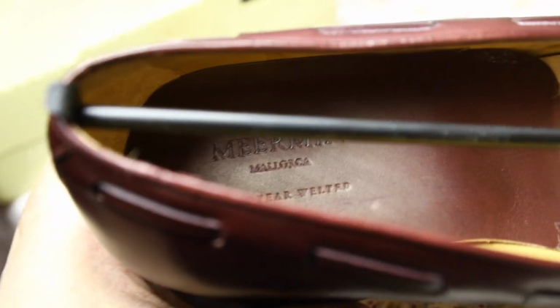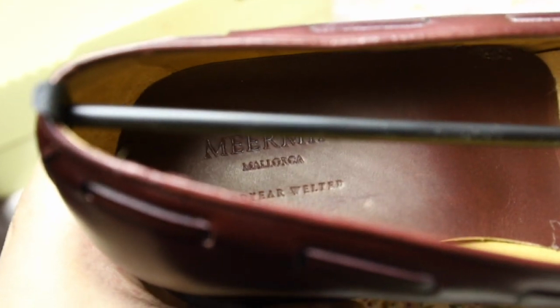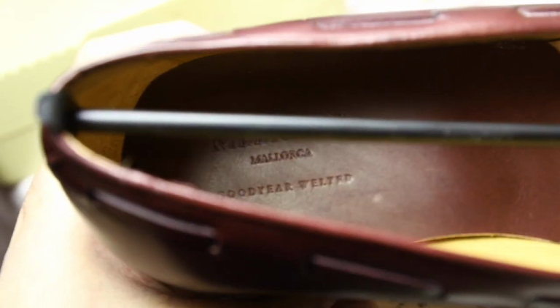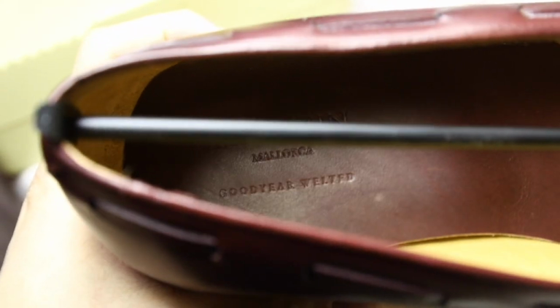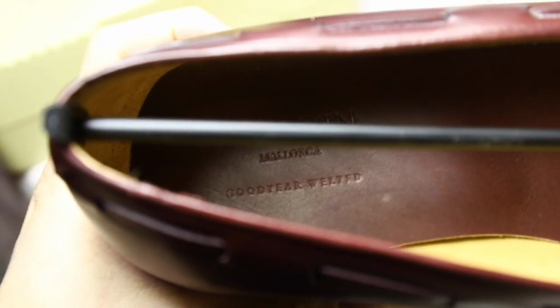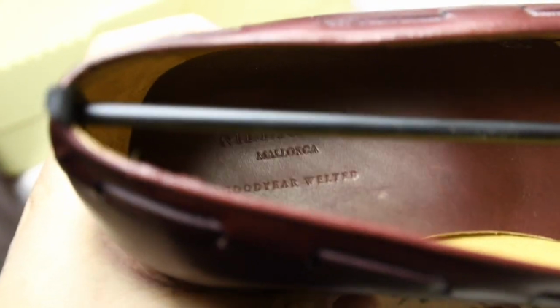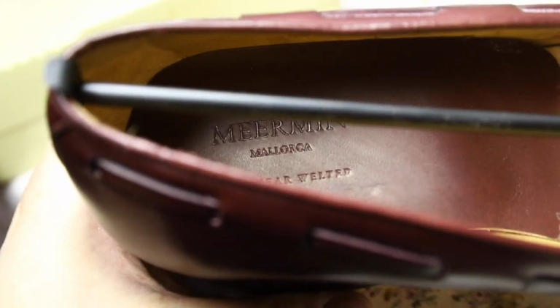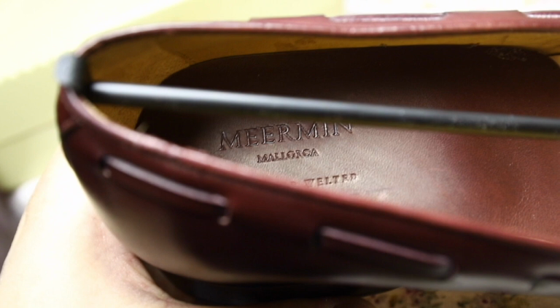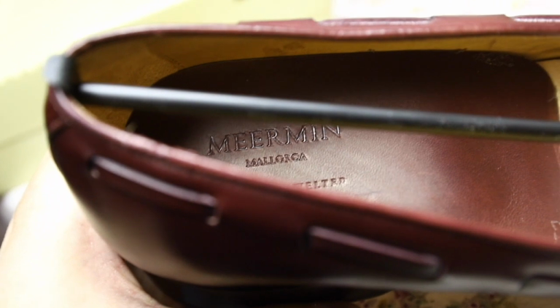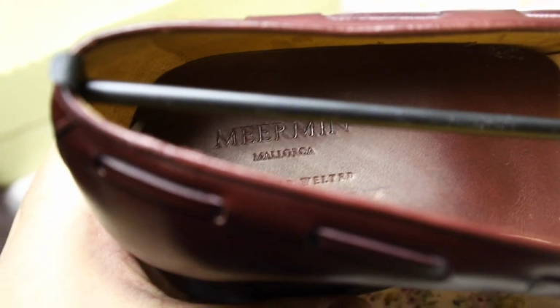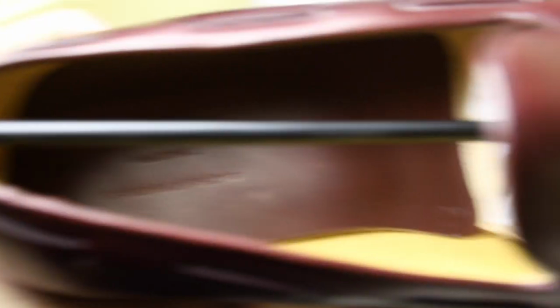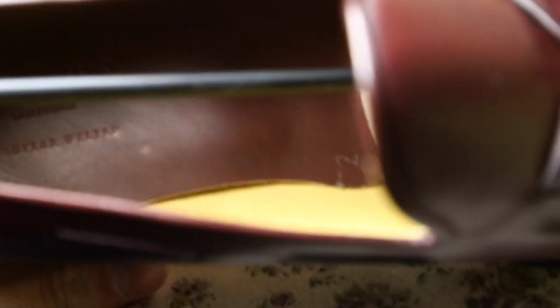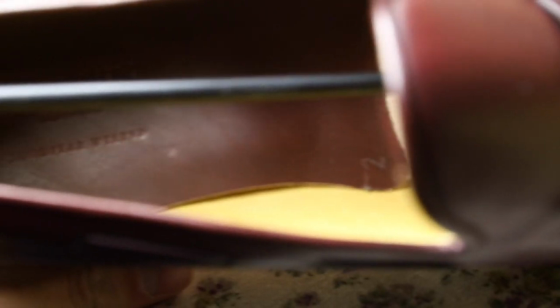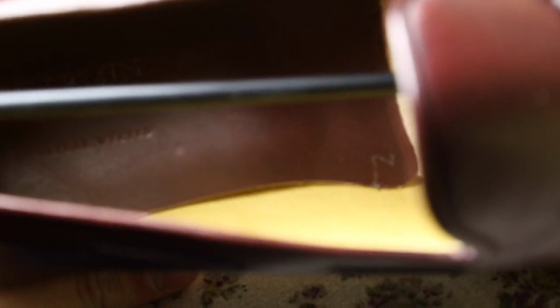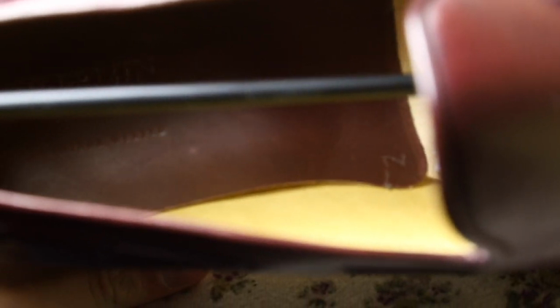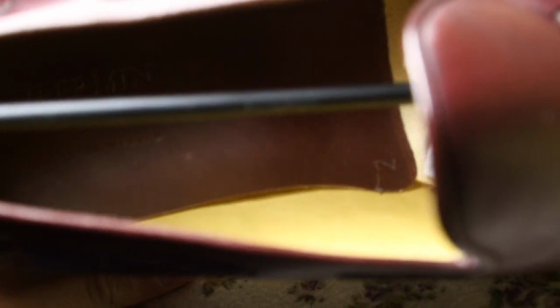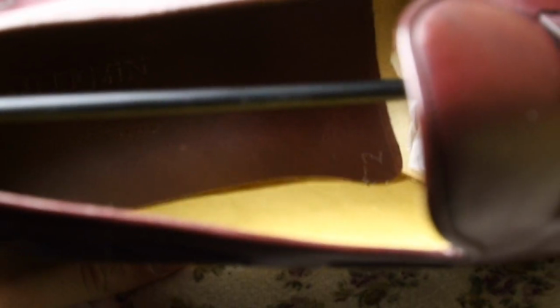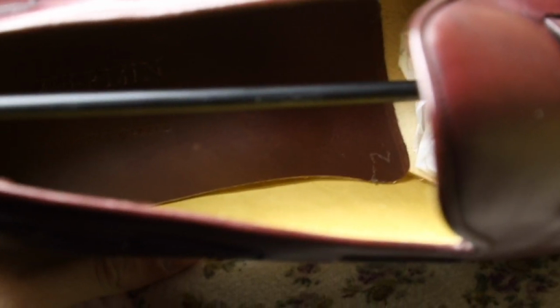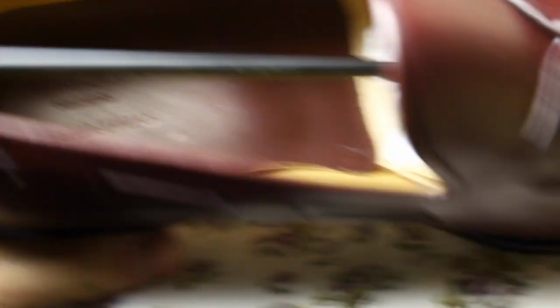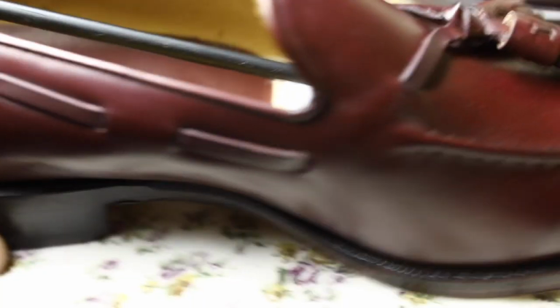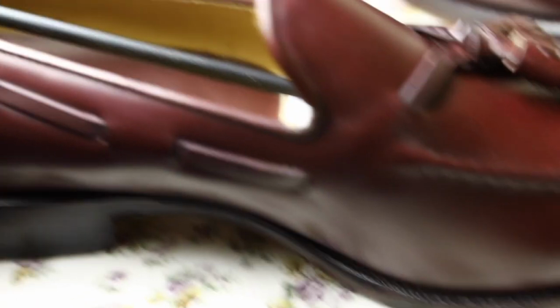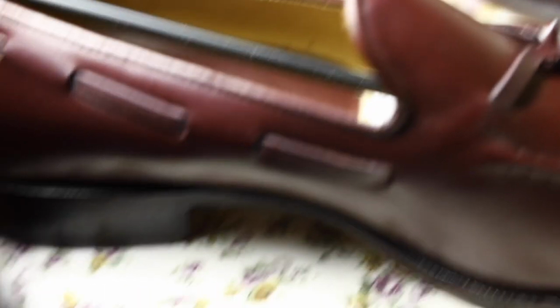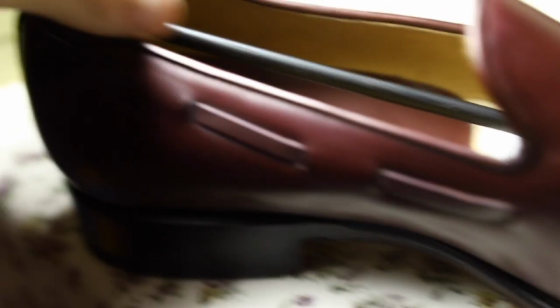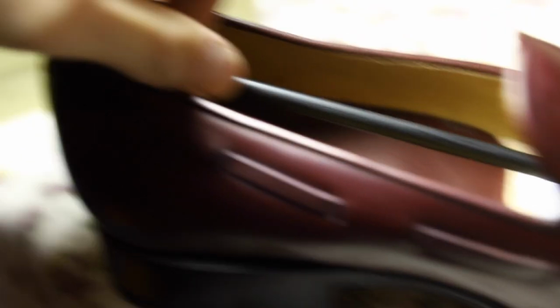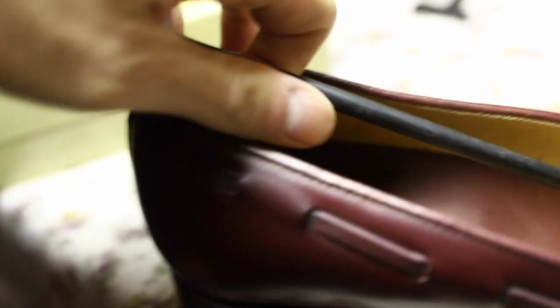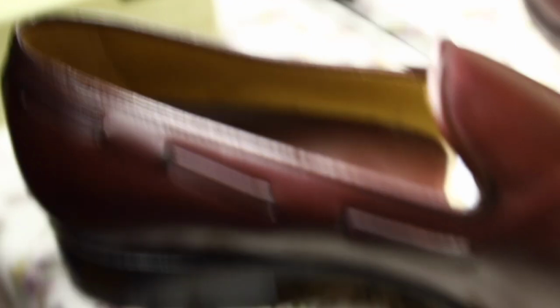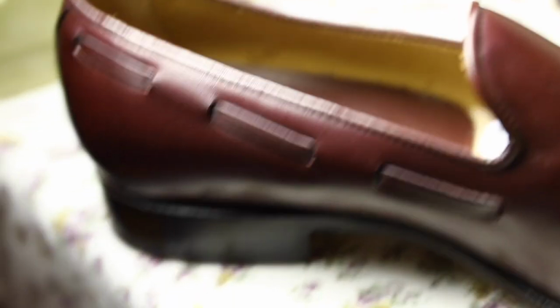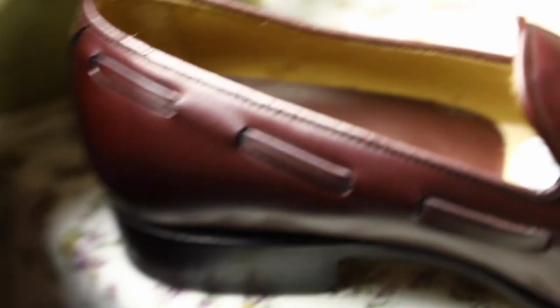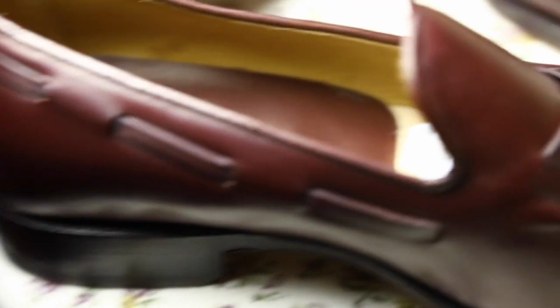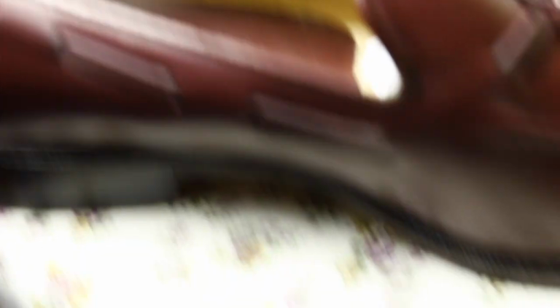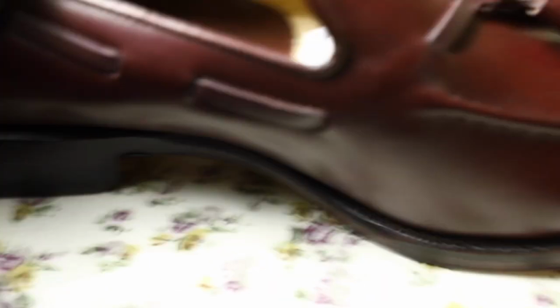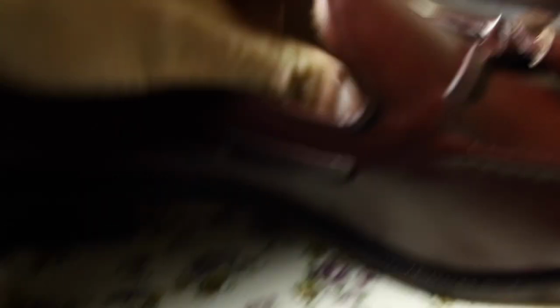Oh yeah, I didn't show you the insole — it's a leather insole, I believe. It's cool. I like it. I'm pretty happy, especially with the colour.